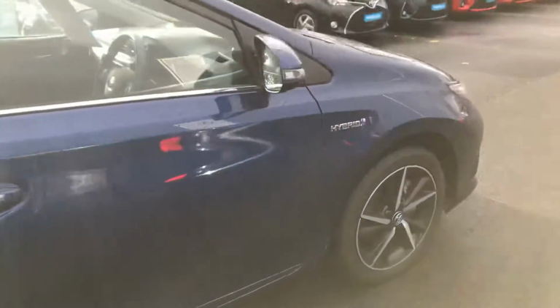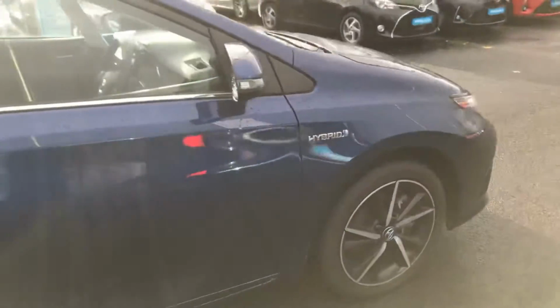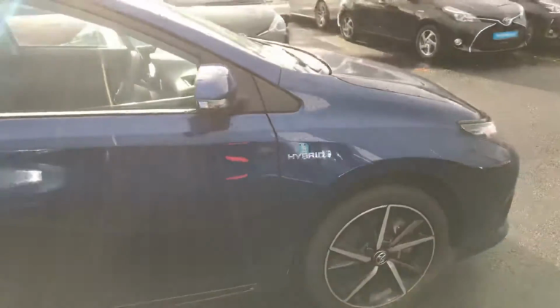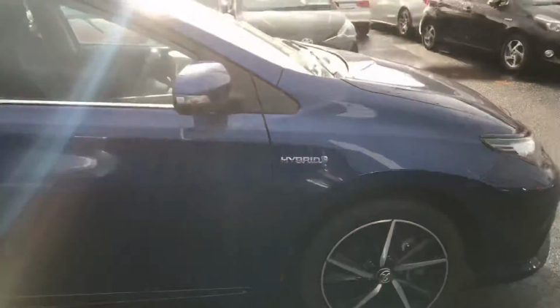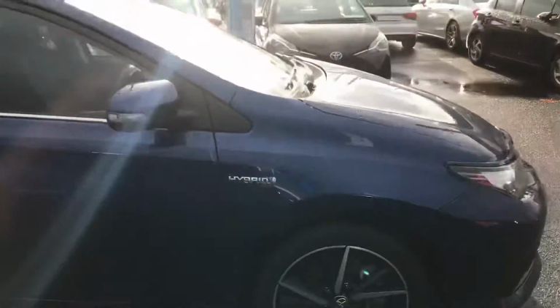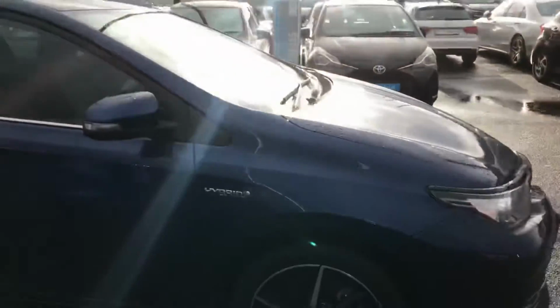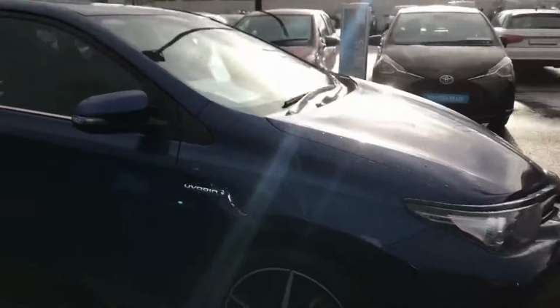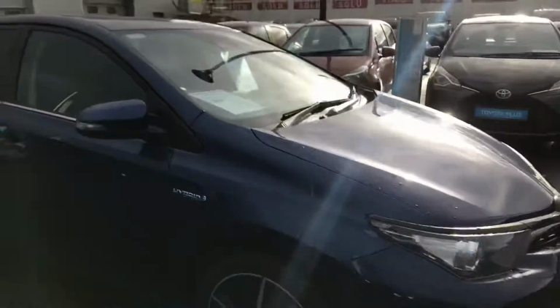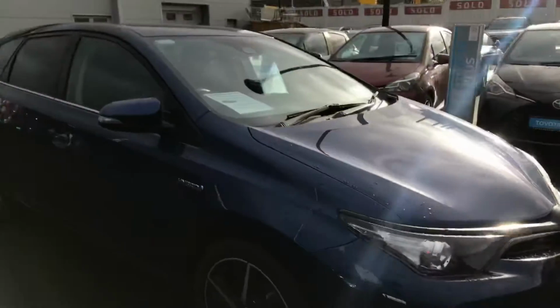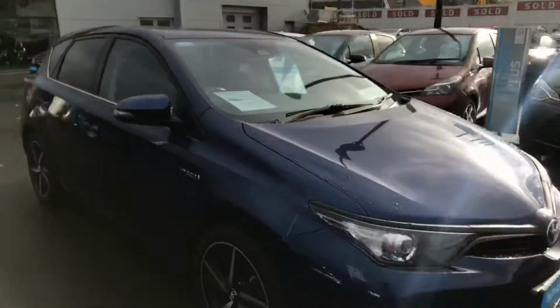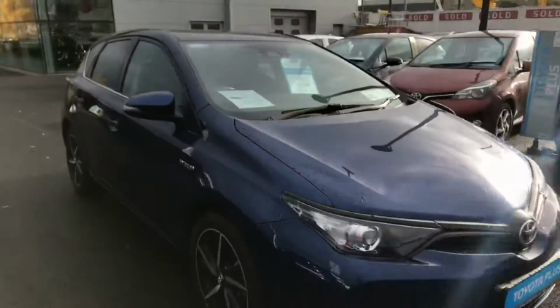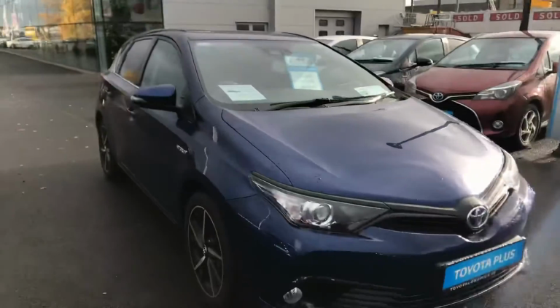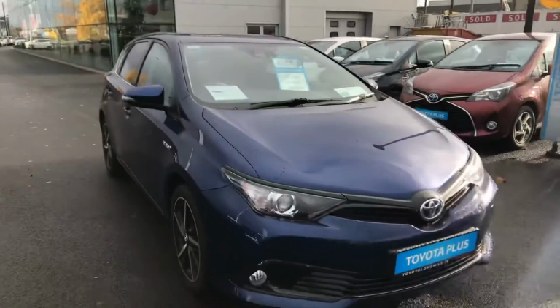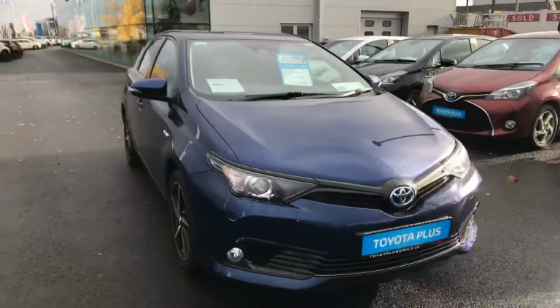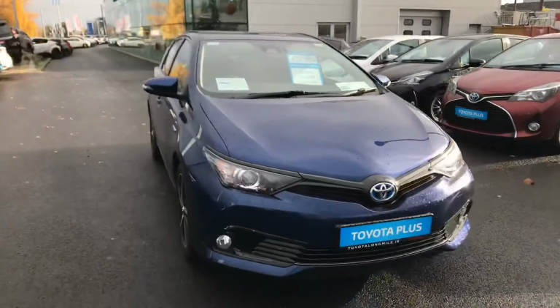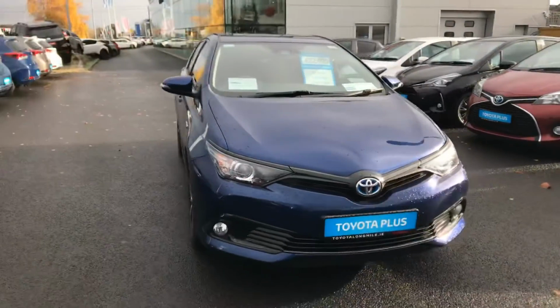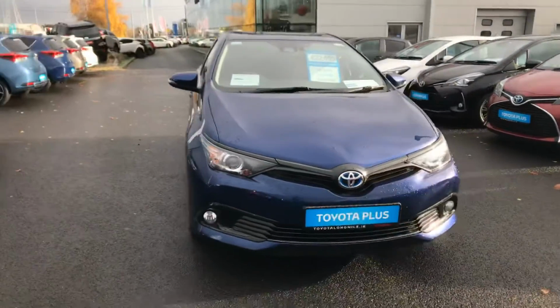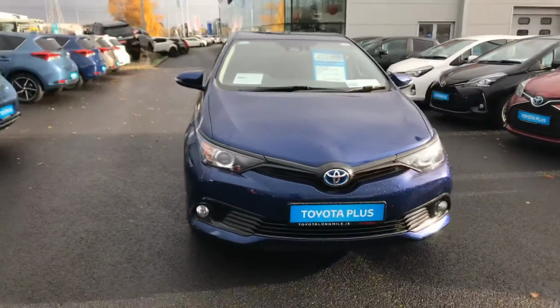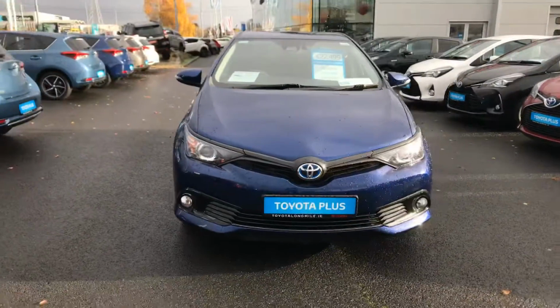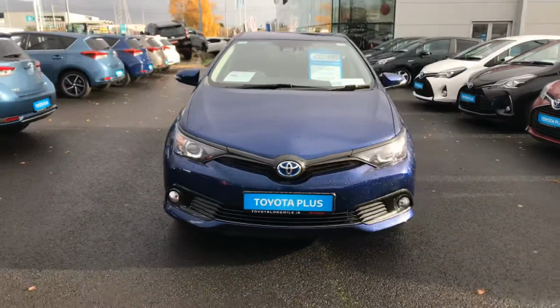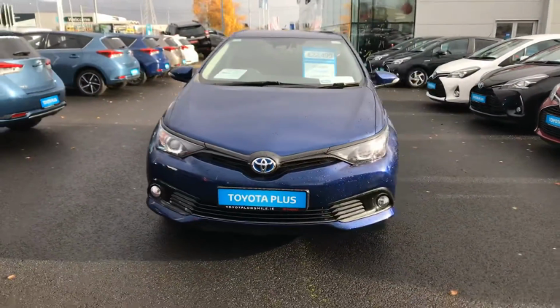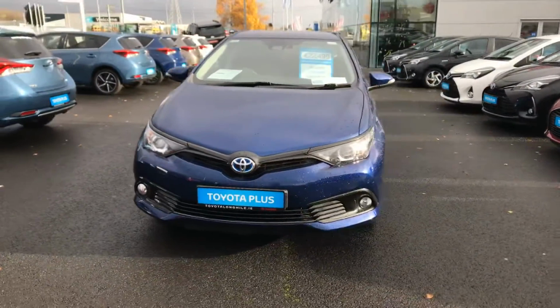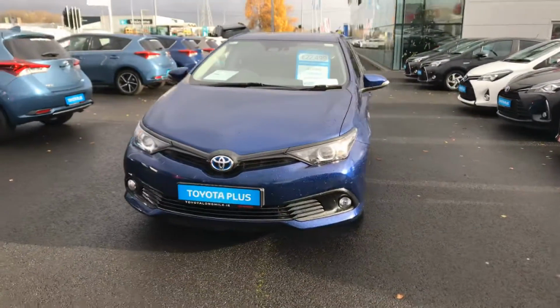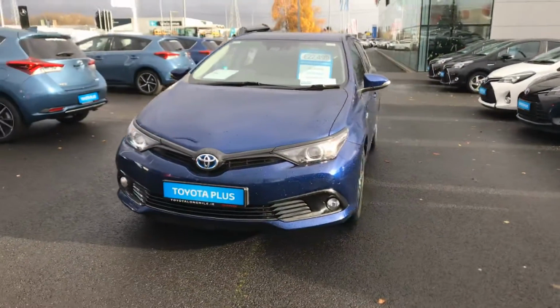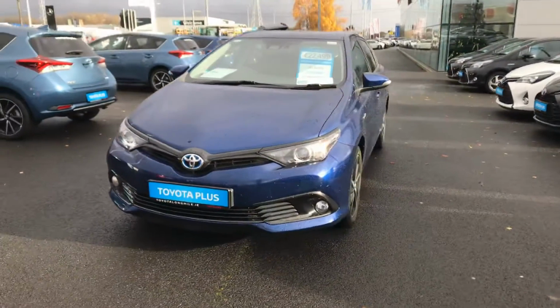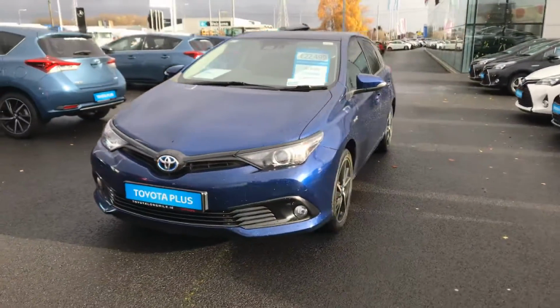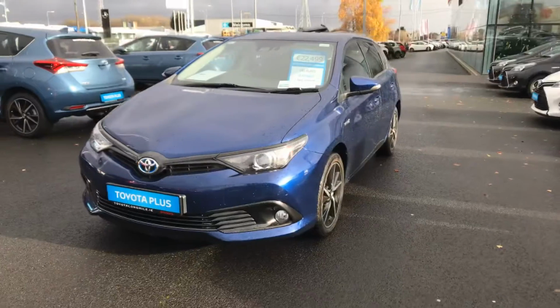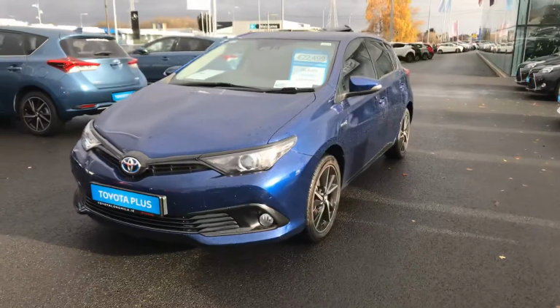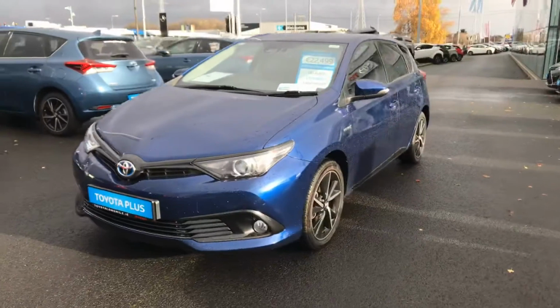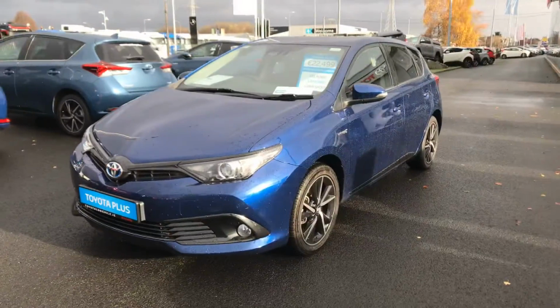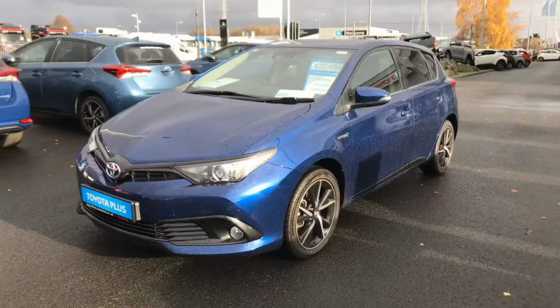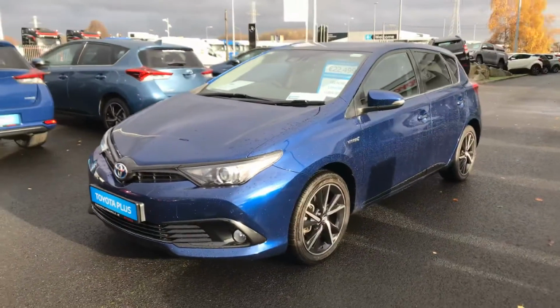This car will come with the balance of its manufacturer's warranty and roadside assistance. It will also come with the balance of its hybrid guarantee. If you have any questions or queries, please do not hesitate to contact a member of the sales team.